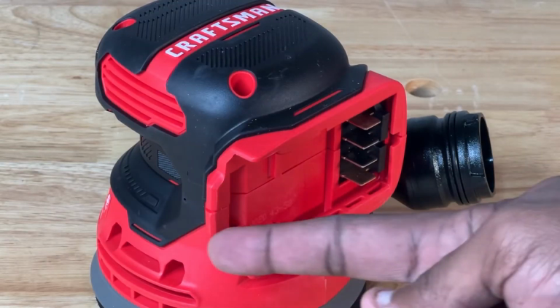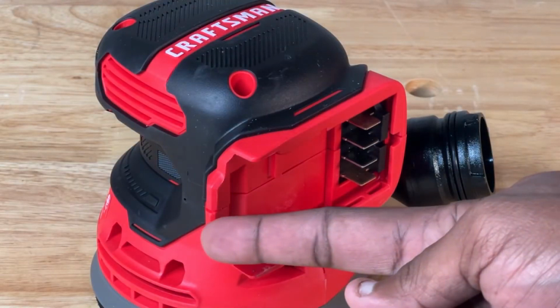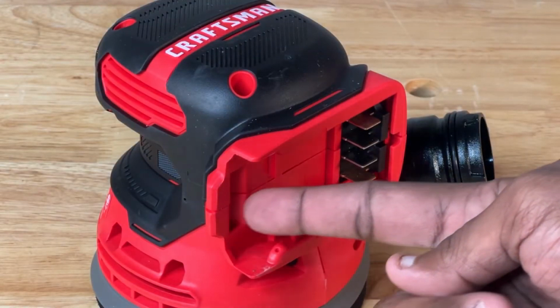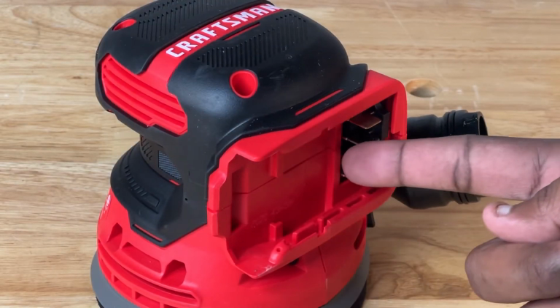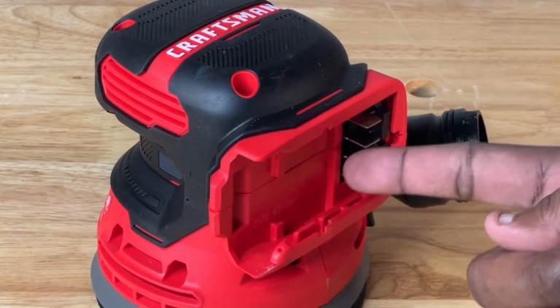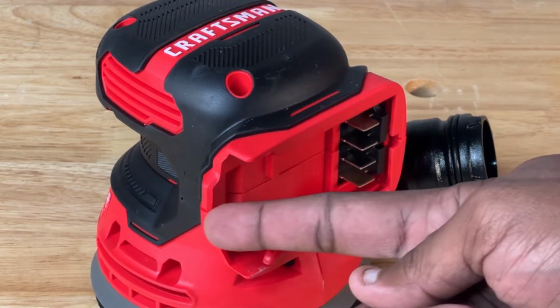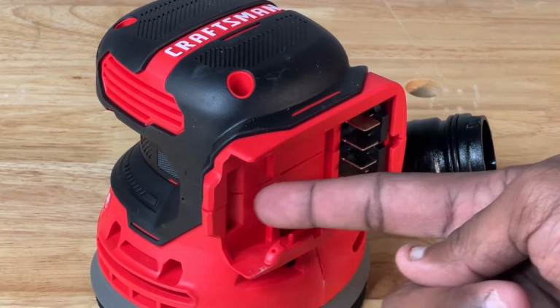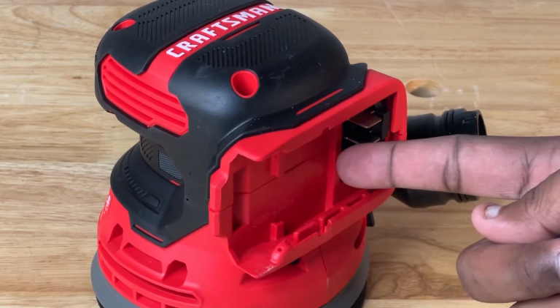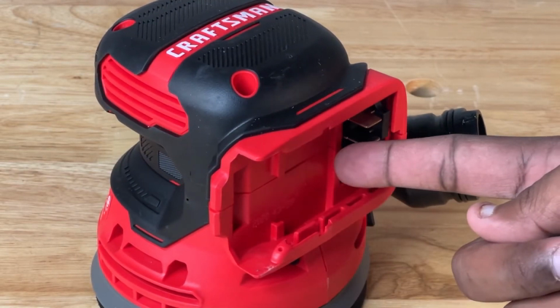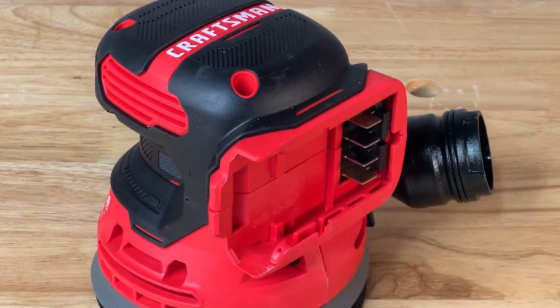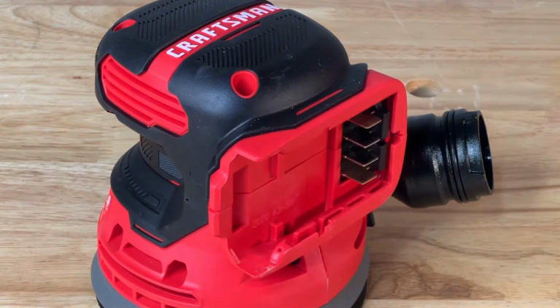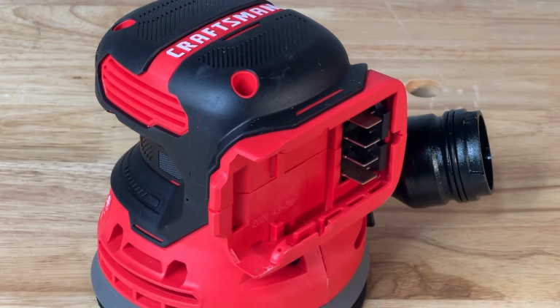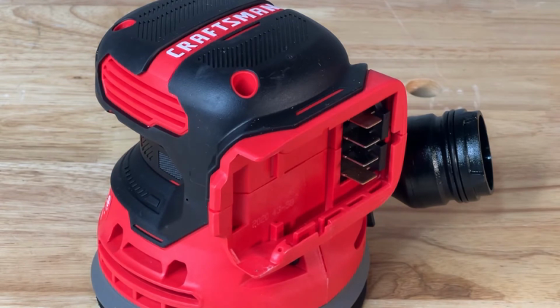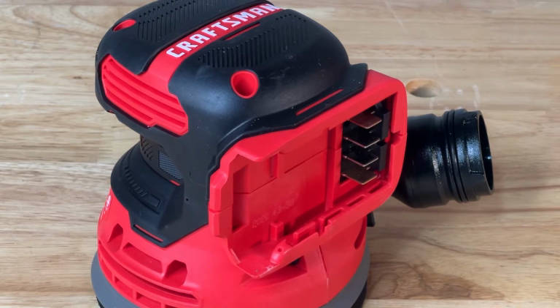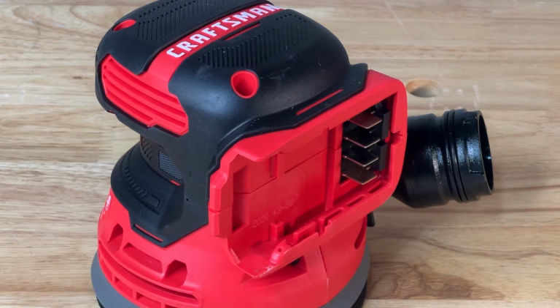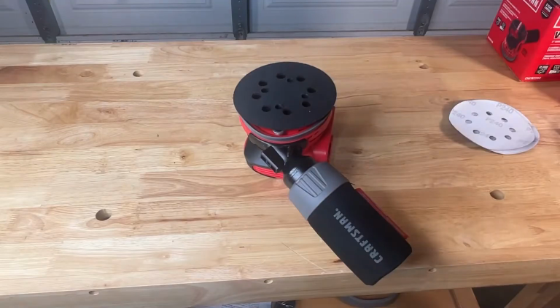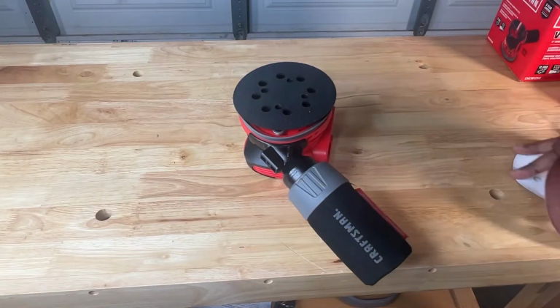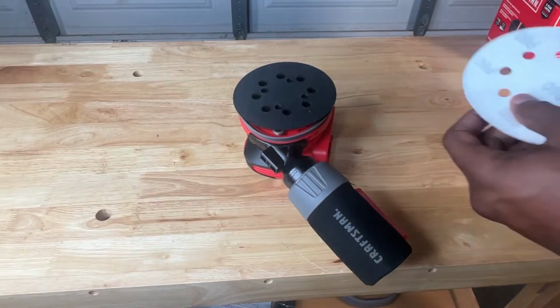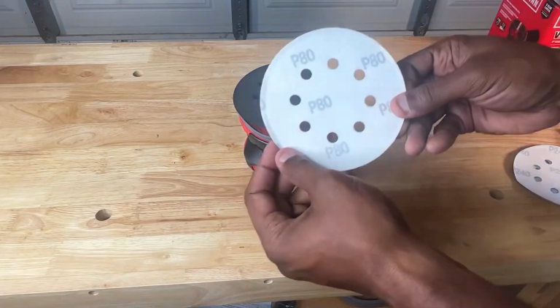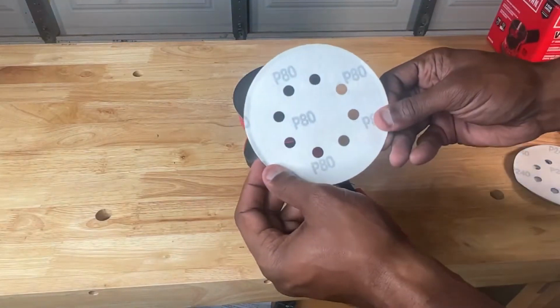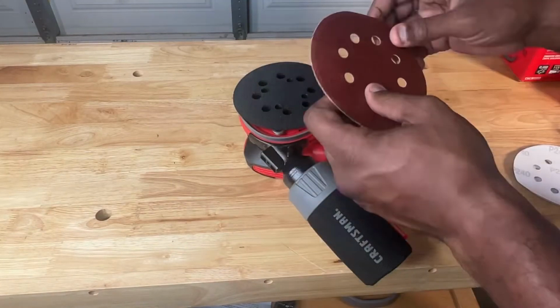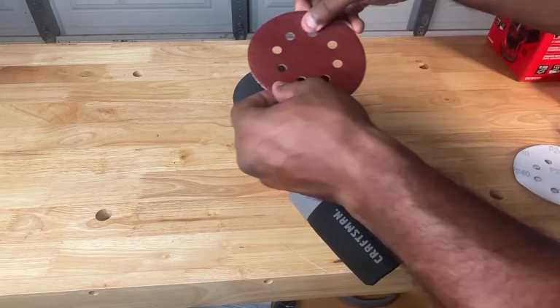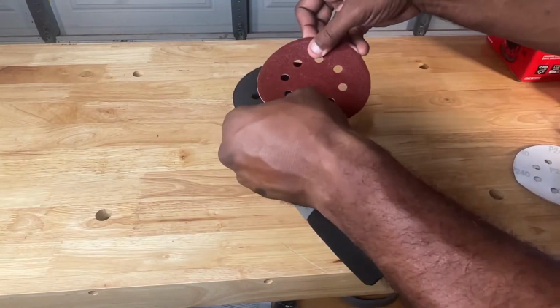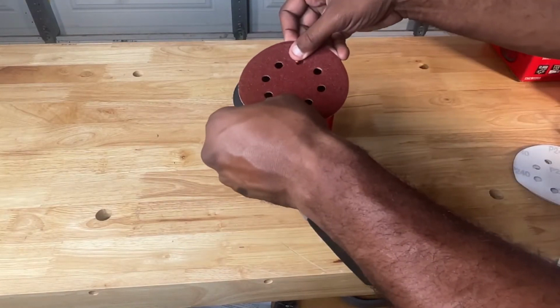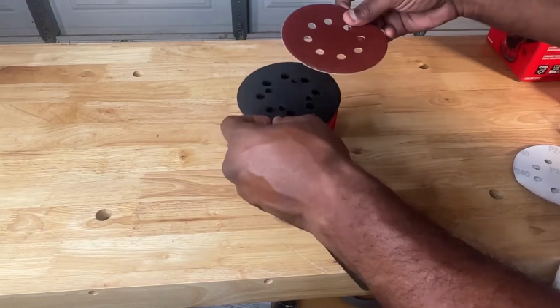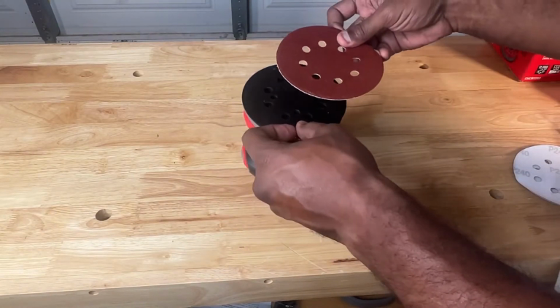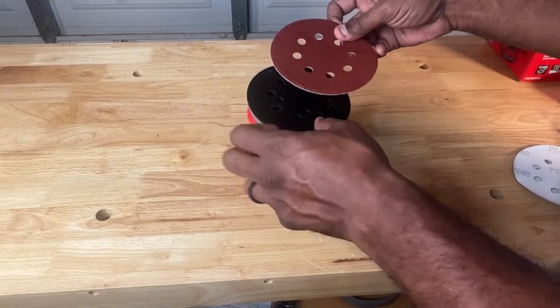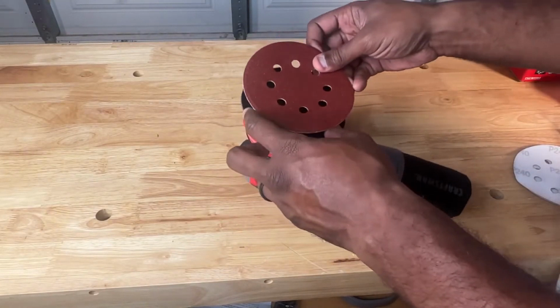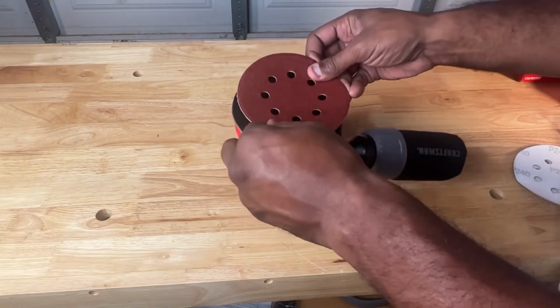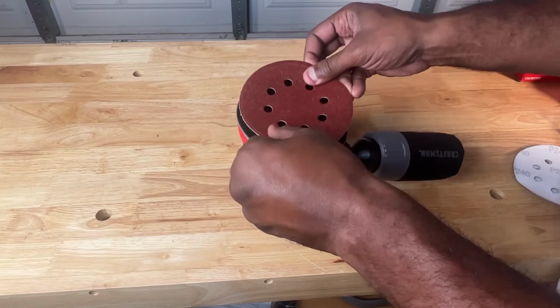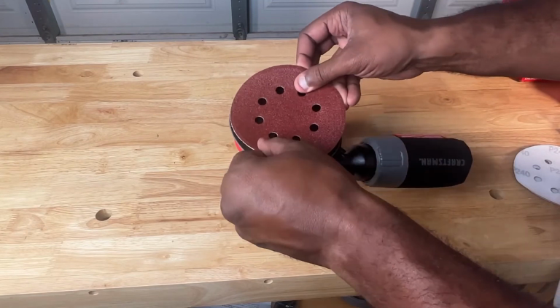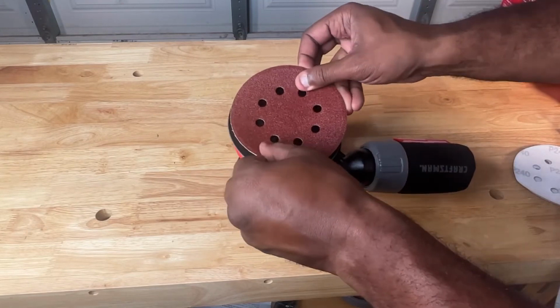On the backside of the sander was a slot for the battery. Flipping the sander over, we can see that the sandpaper attaches to the head via velcro.